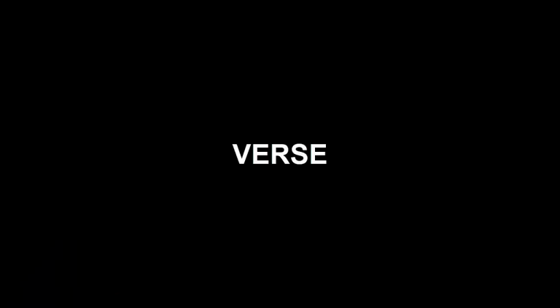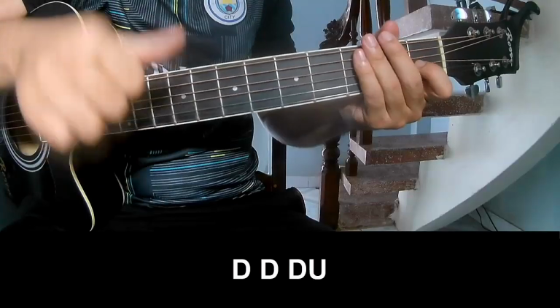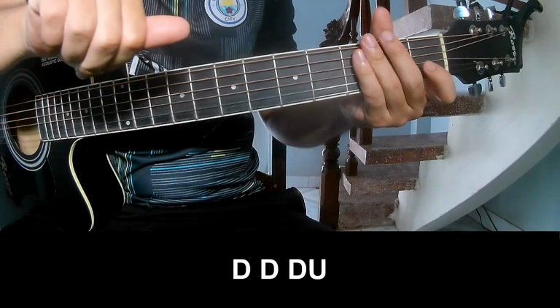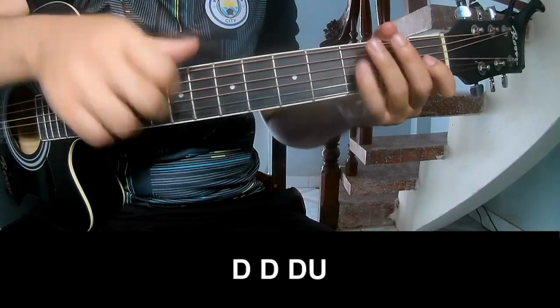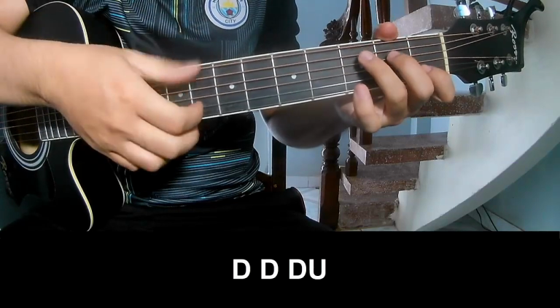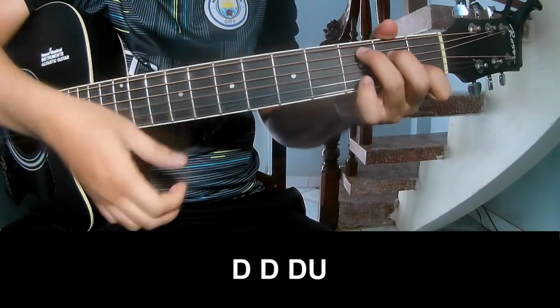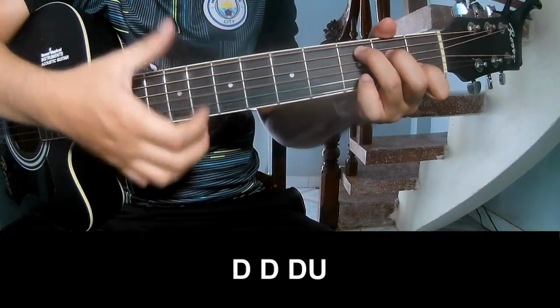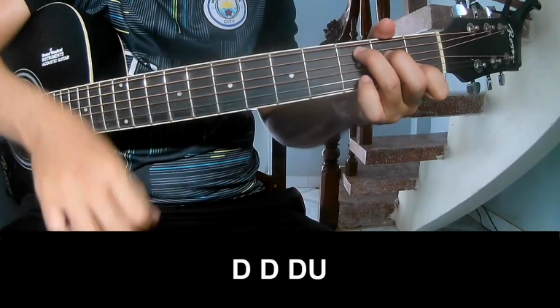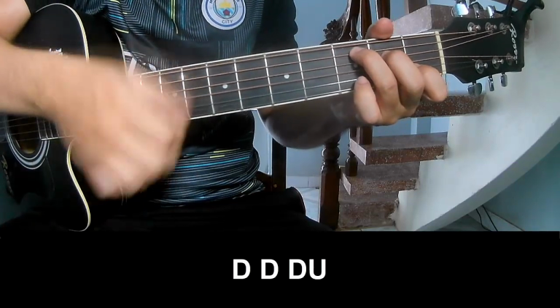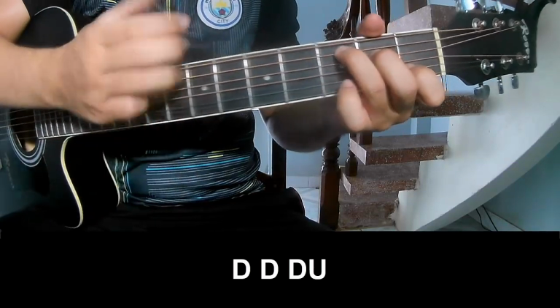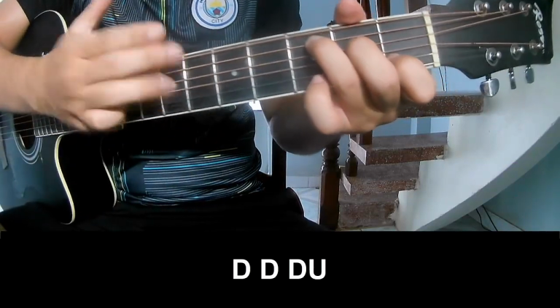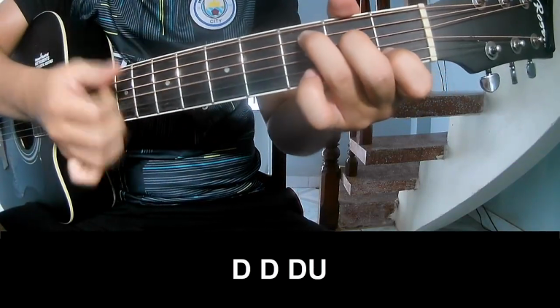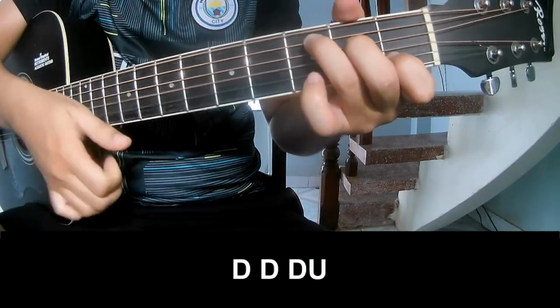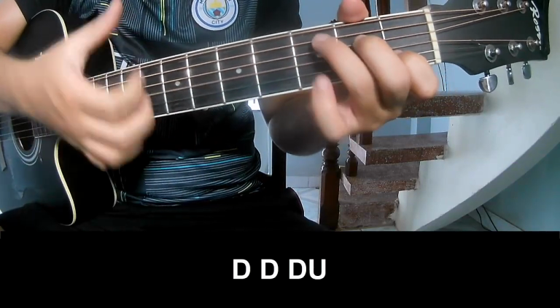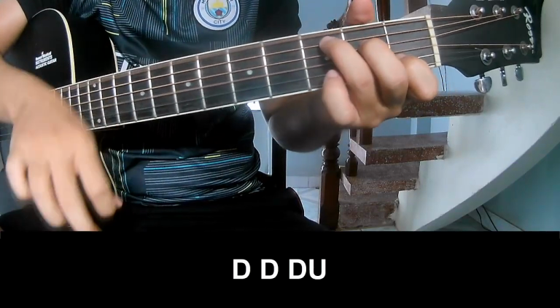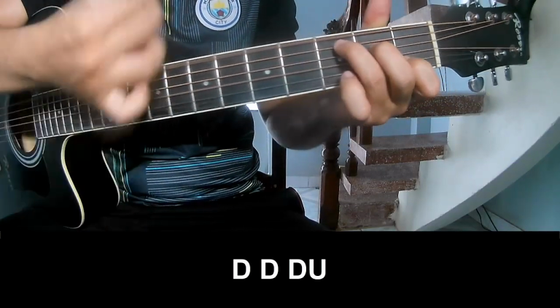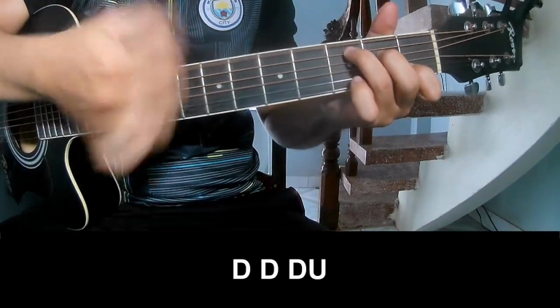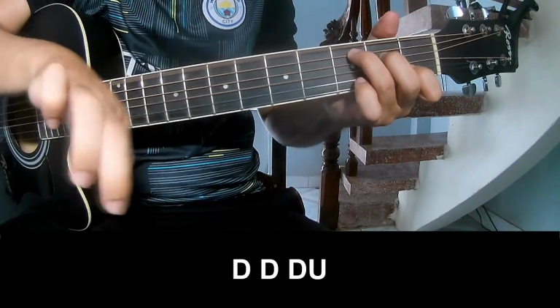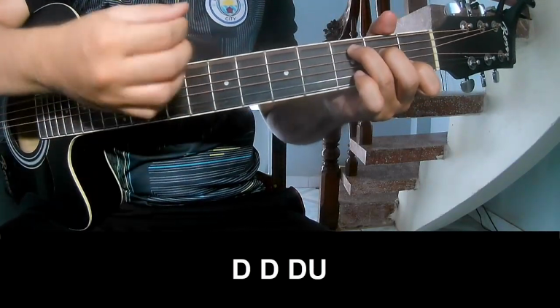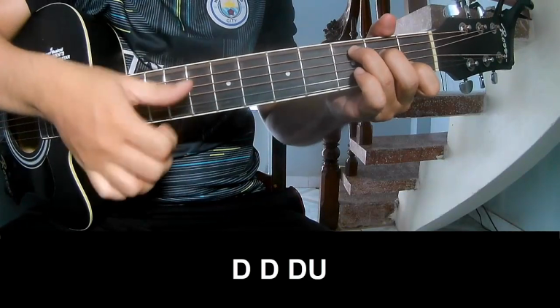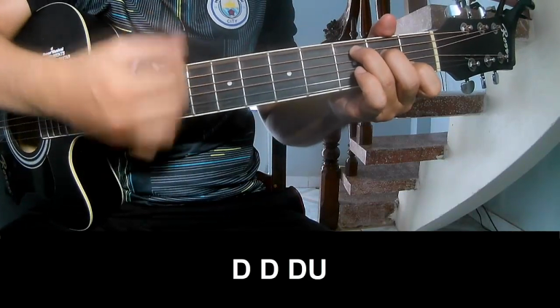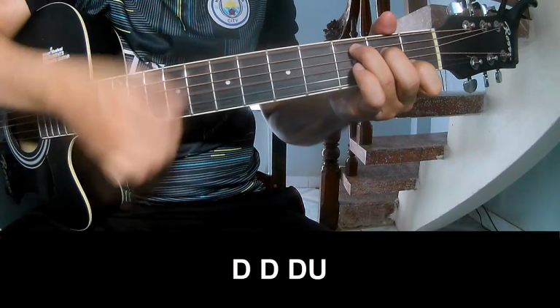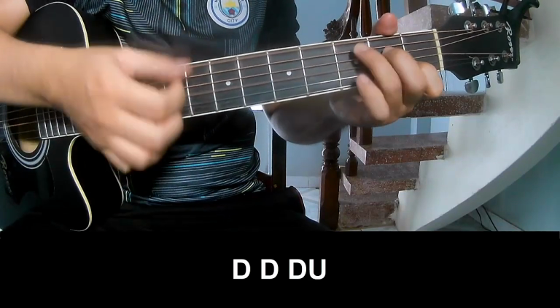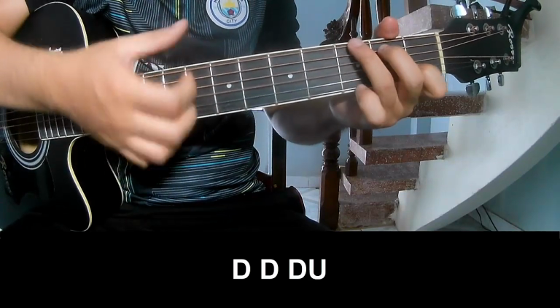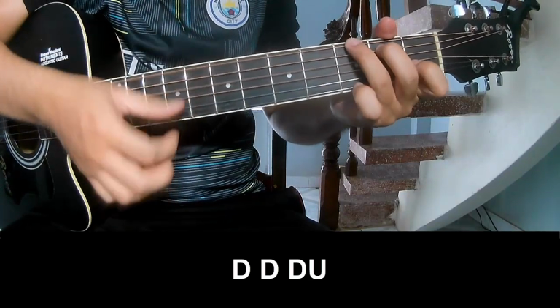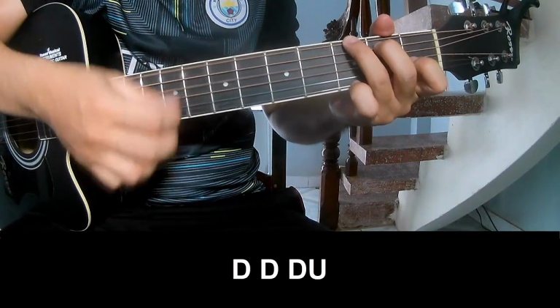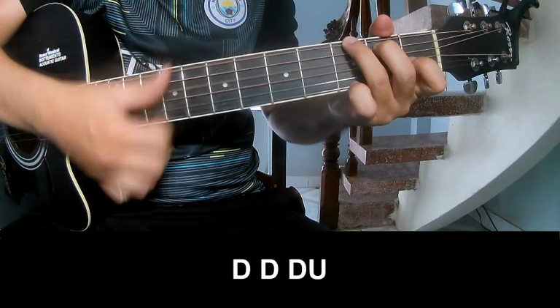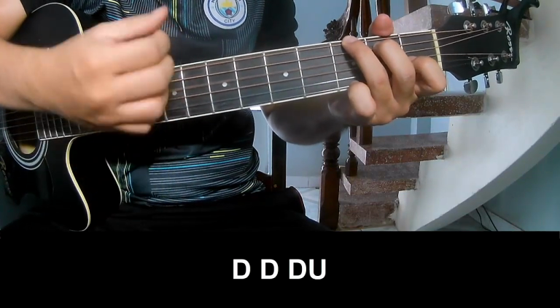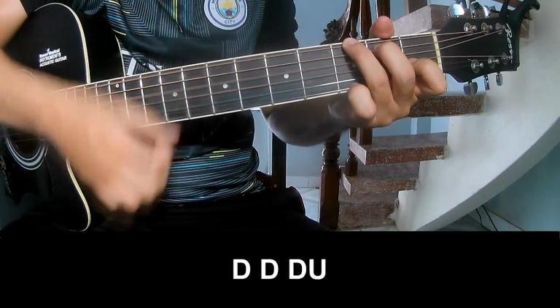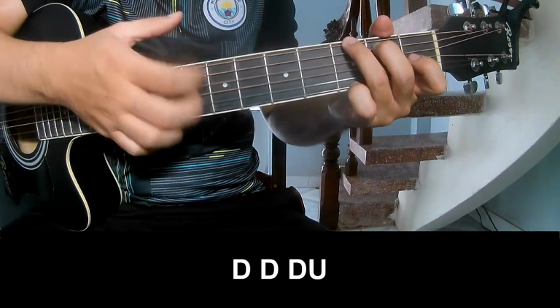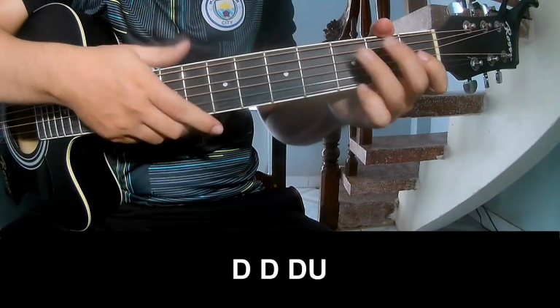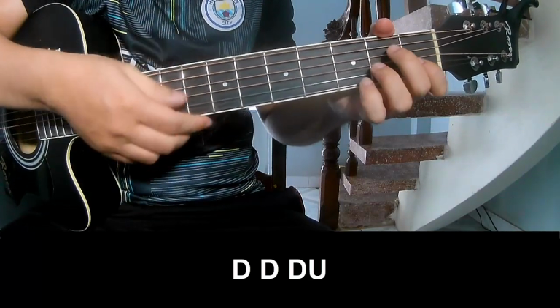The first strumming pattern to play is: T-O-T-O-U-P-U-P-T-O-T-O-T-O-T-O-T-O-T-O, and play long.